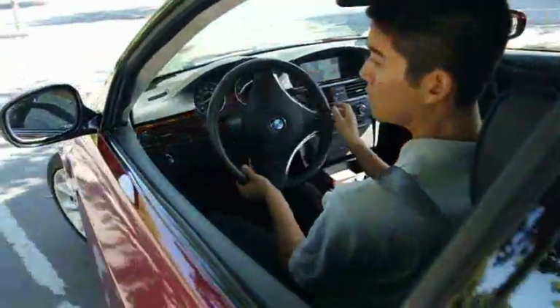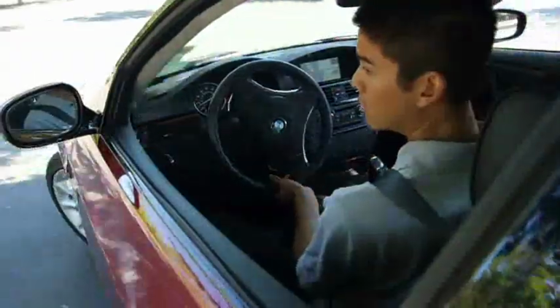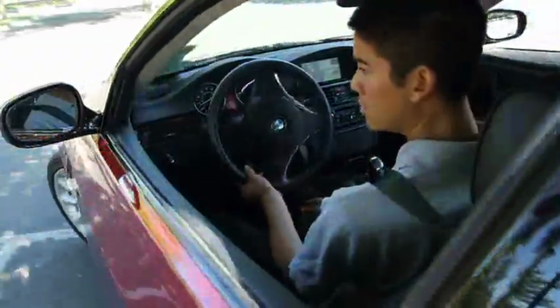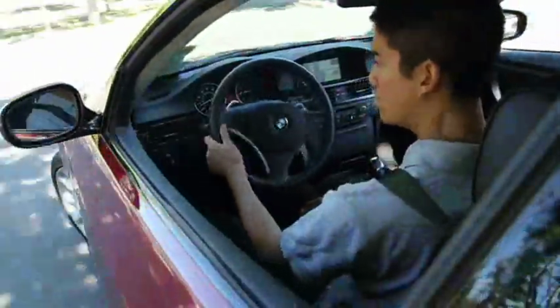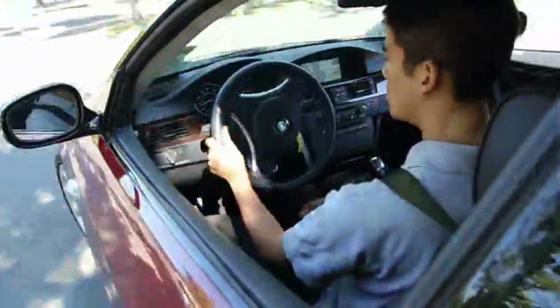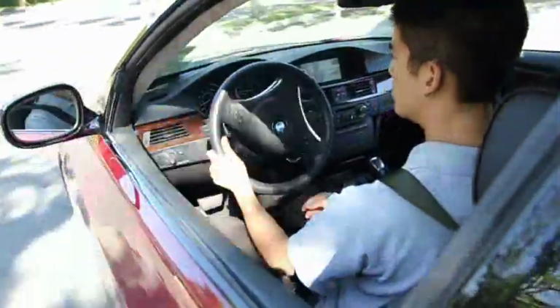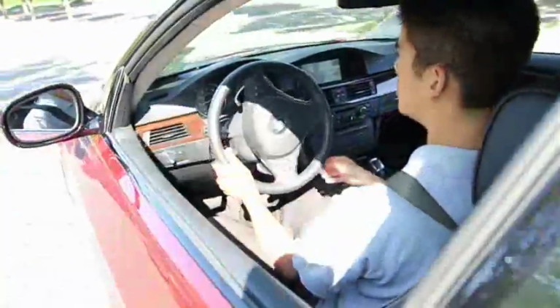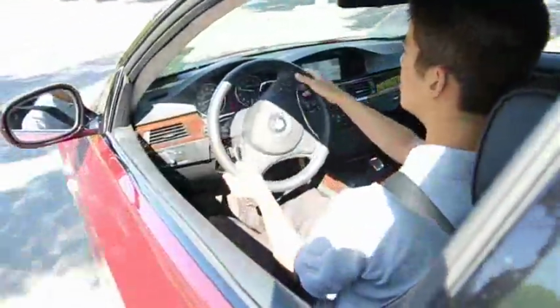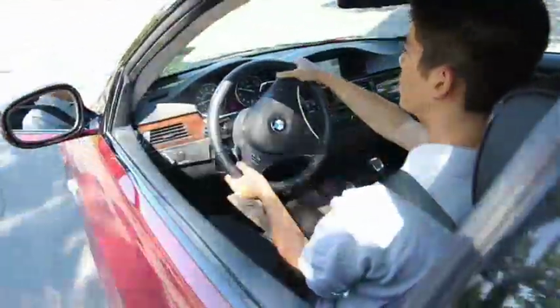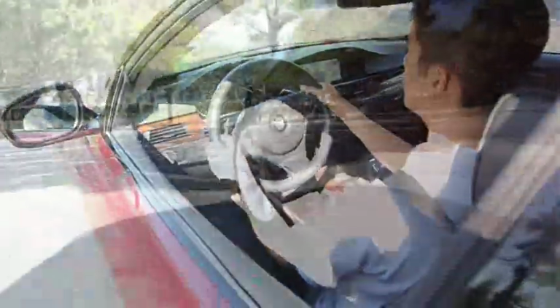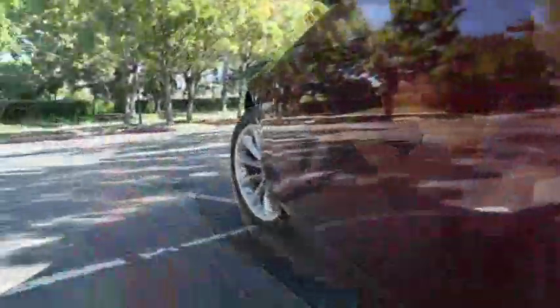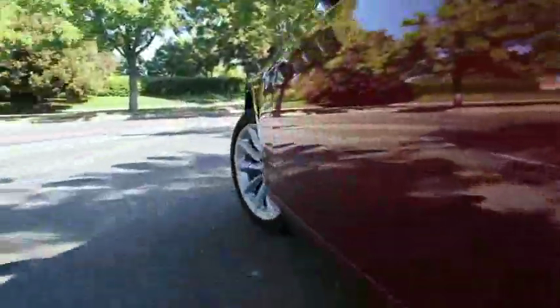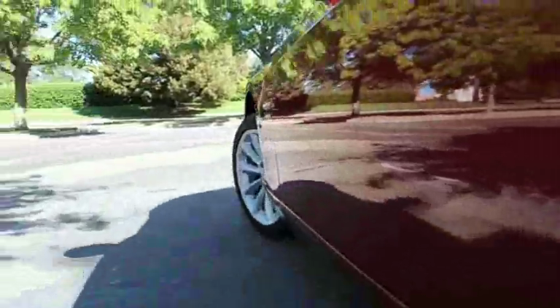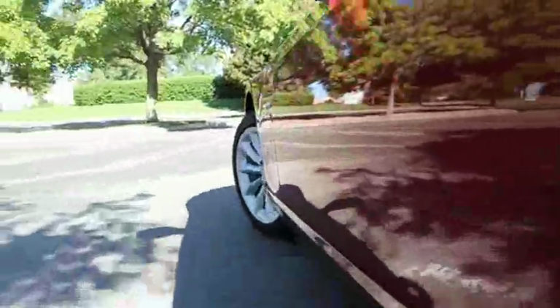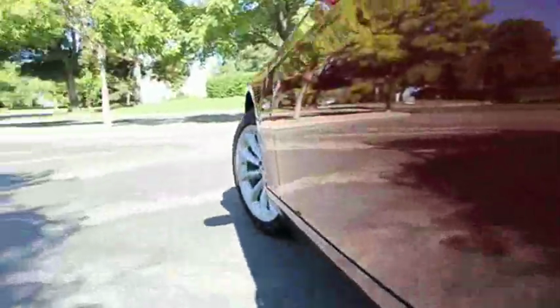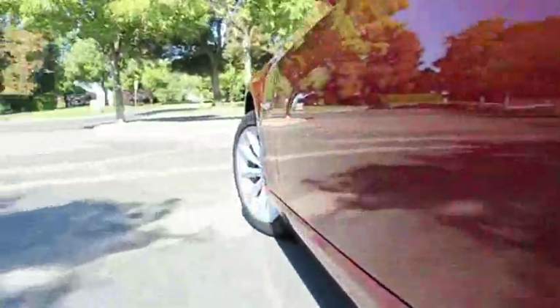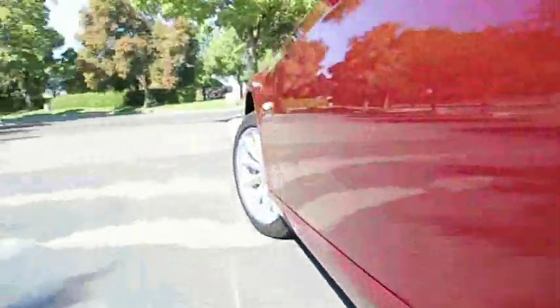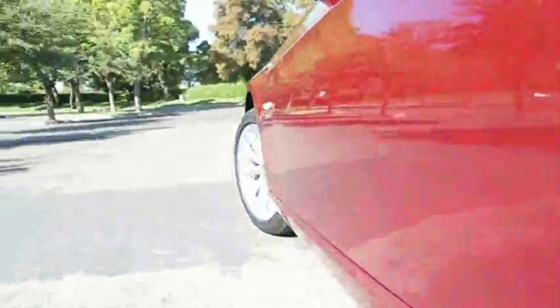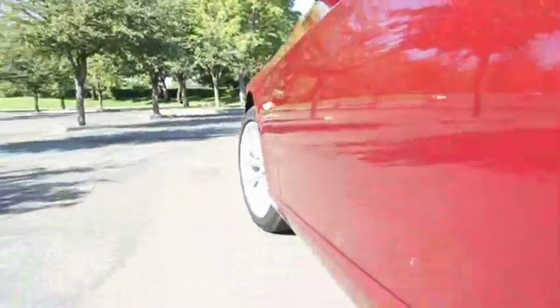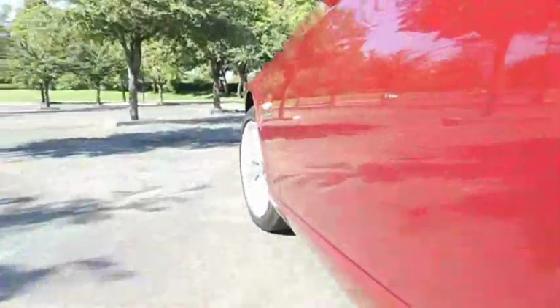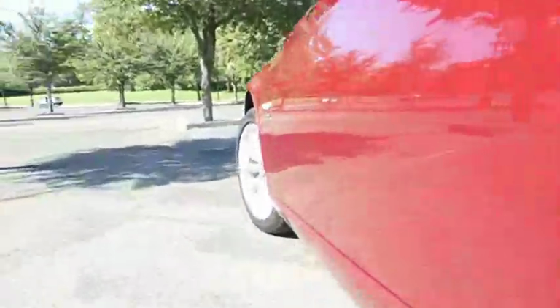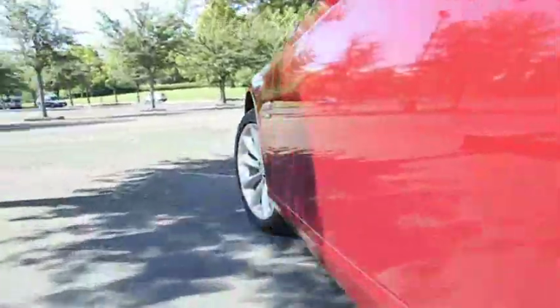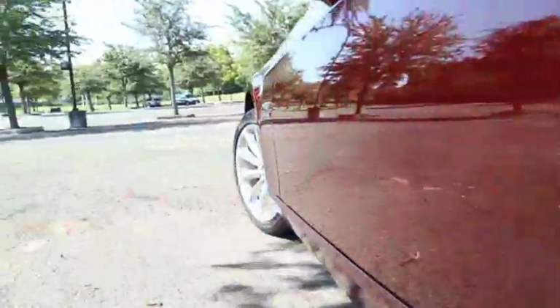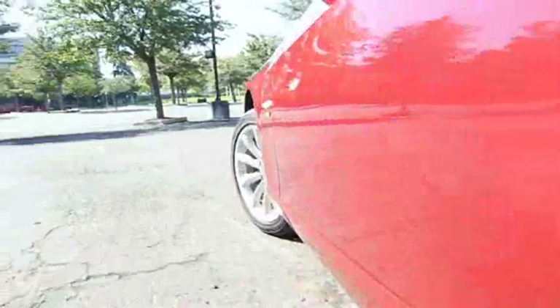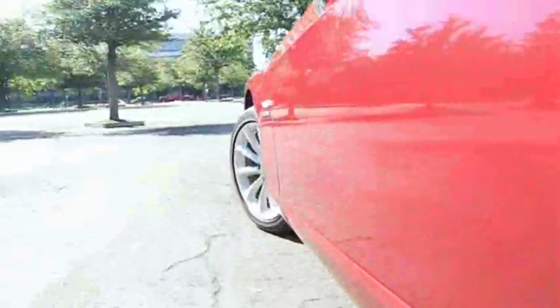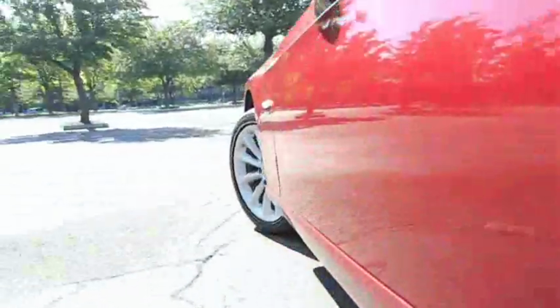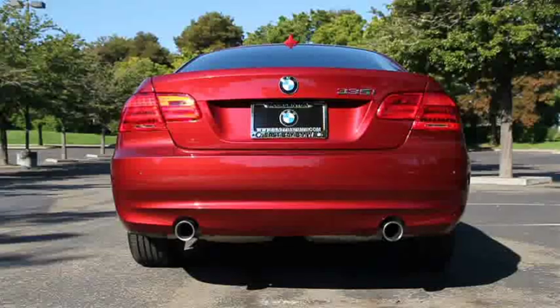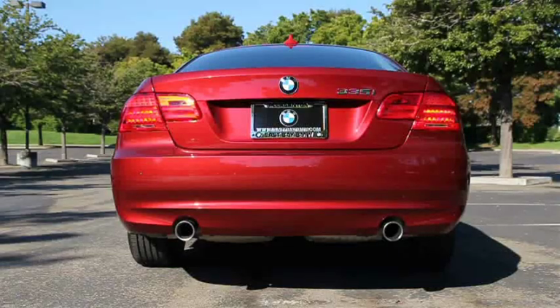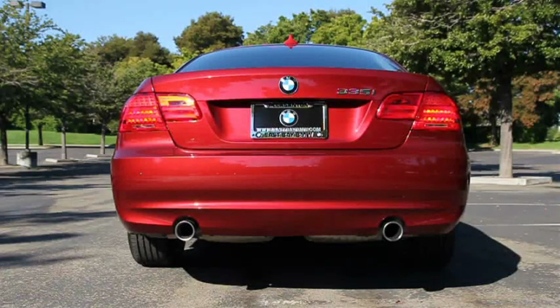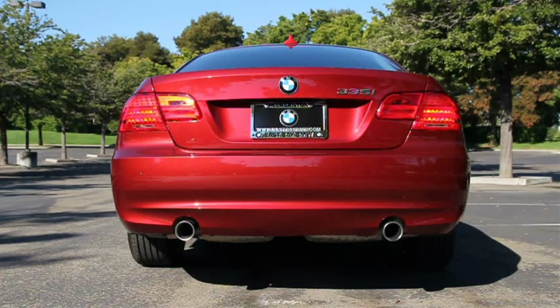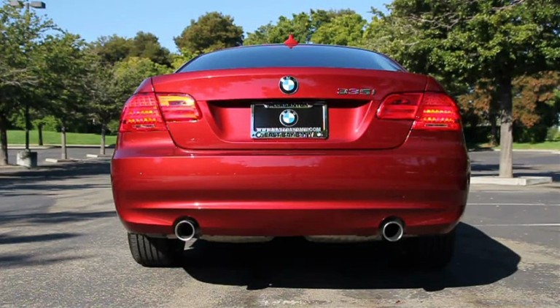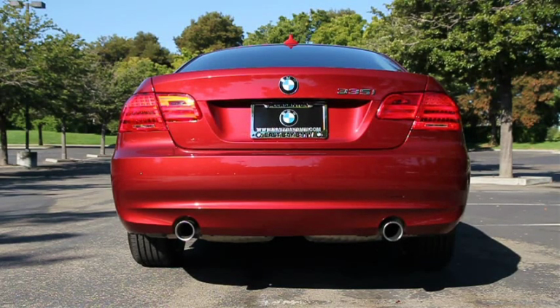To test drive this 2011 BMW 335xi, call or email EastBay BMW today. EastBay BMW is the only nine-time Center of Excellence Award winner in Northern California. Excellence doesn't cost more, it just feels better. Come experience excellence in everything we do at EastBay BMW in Pleasanton.